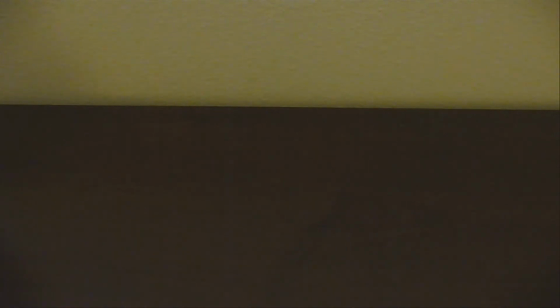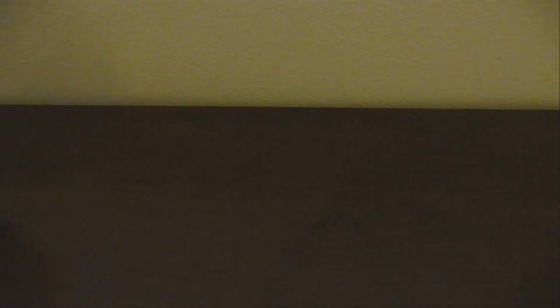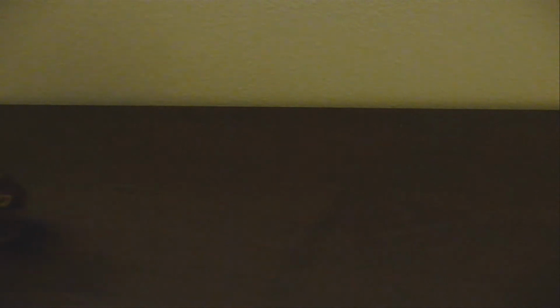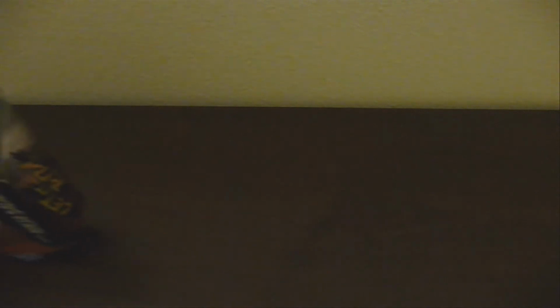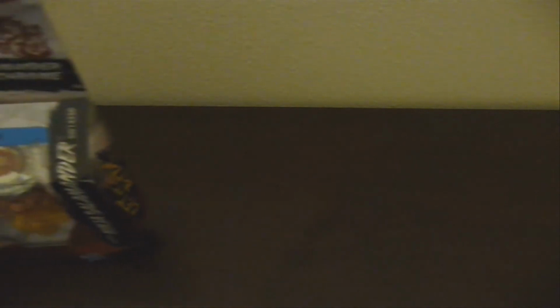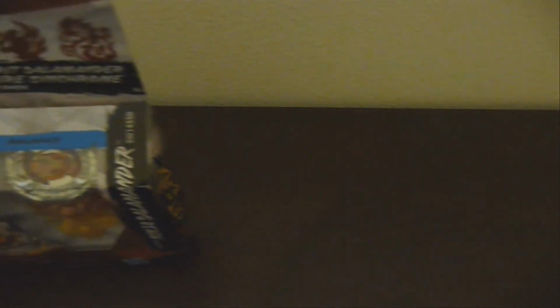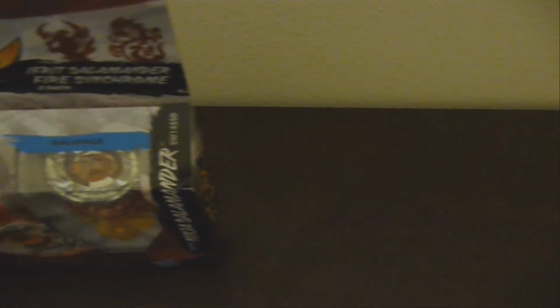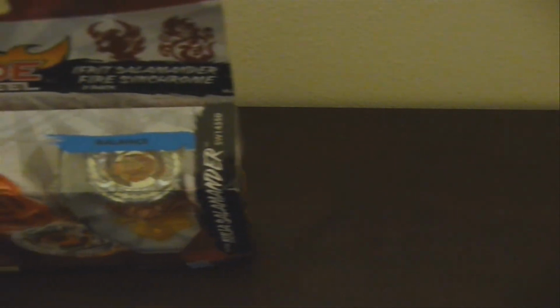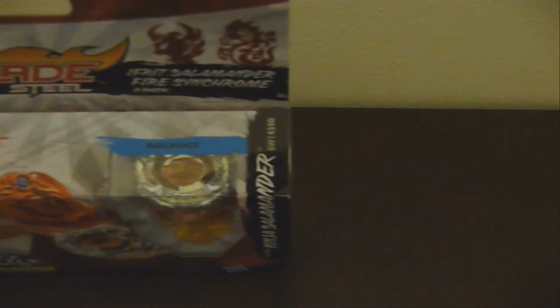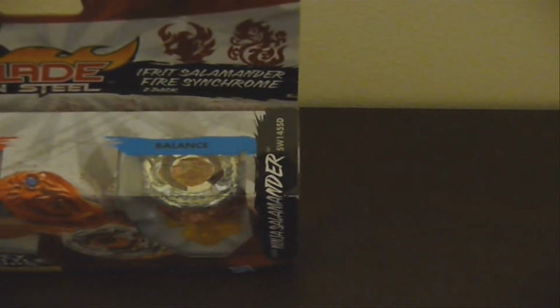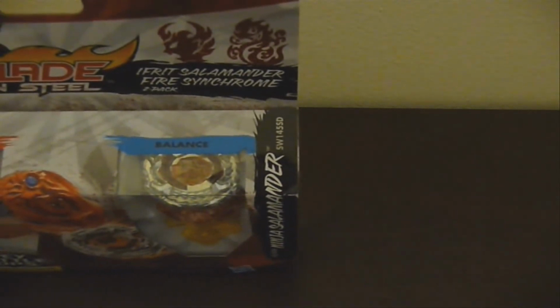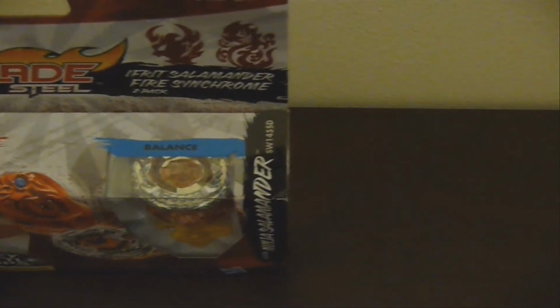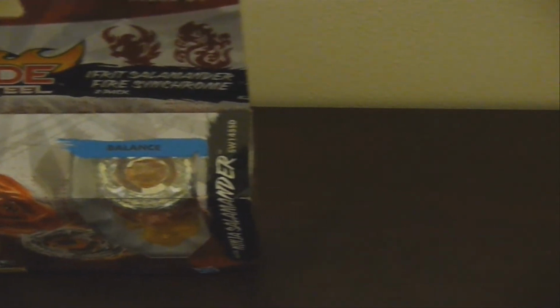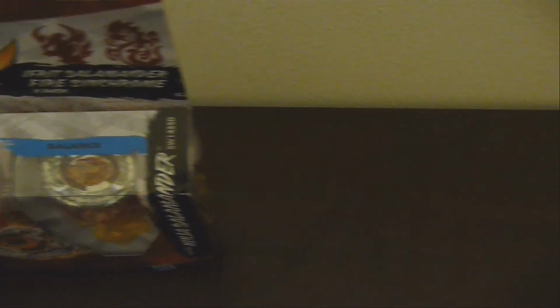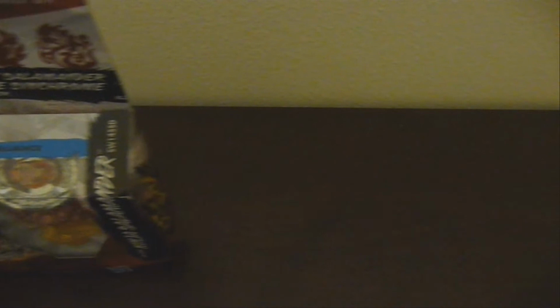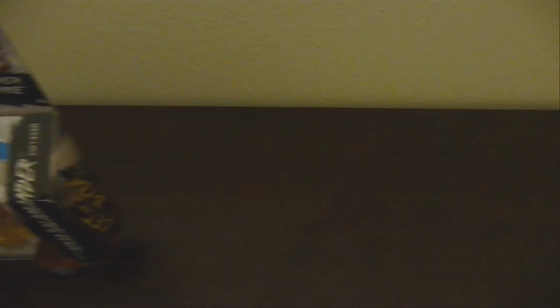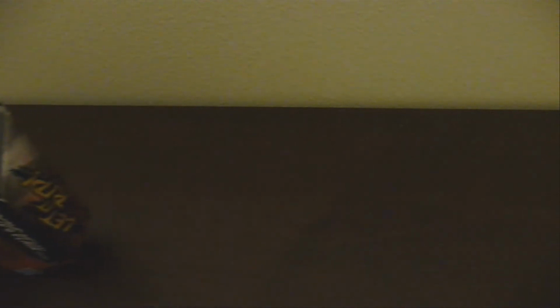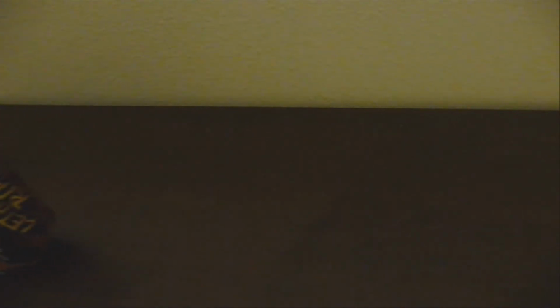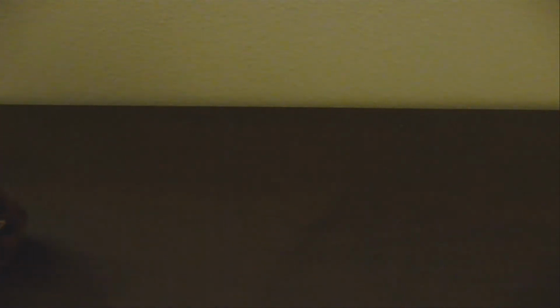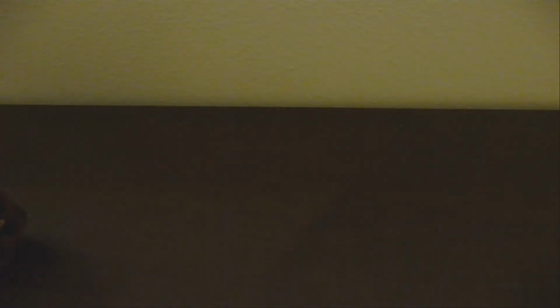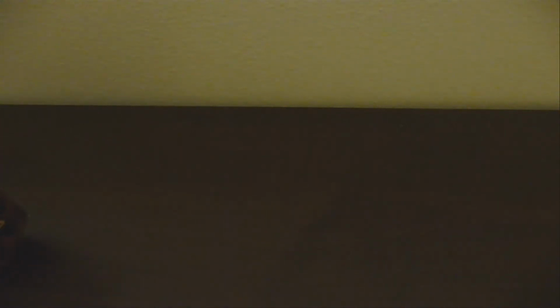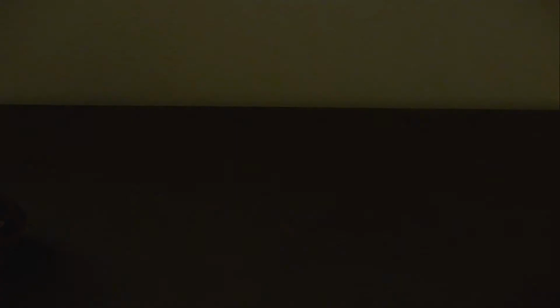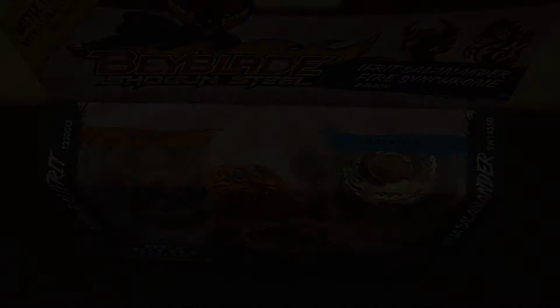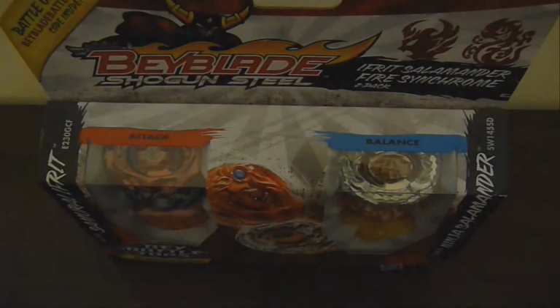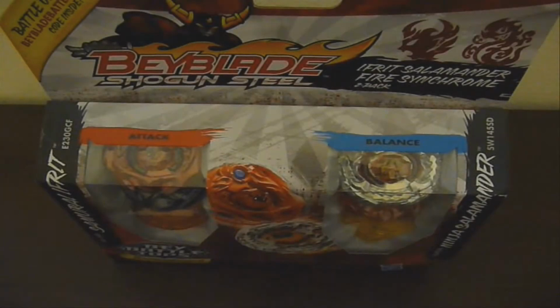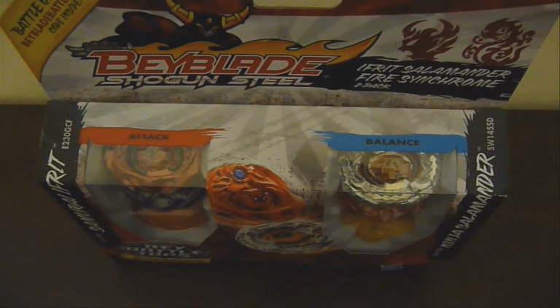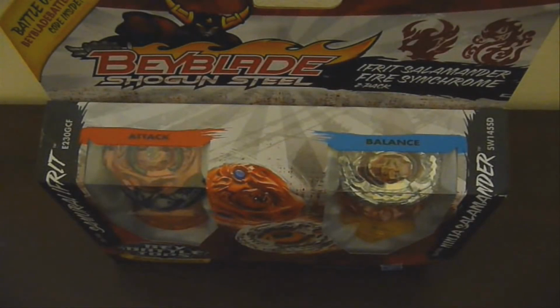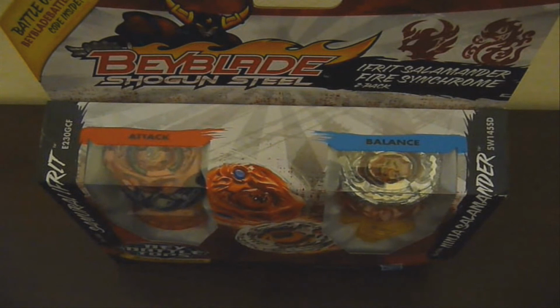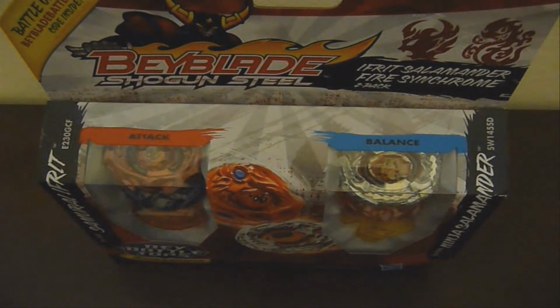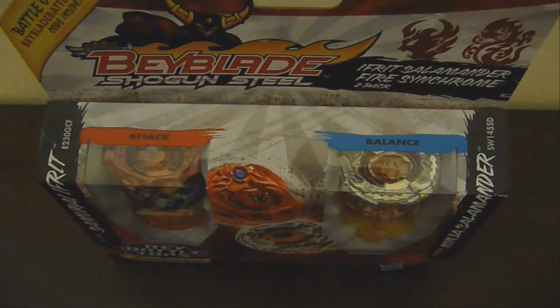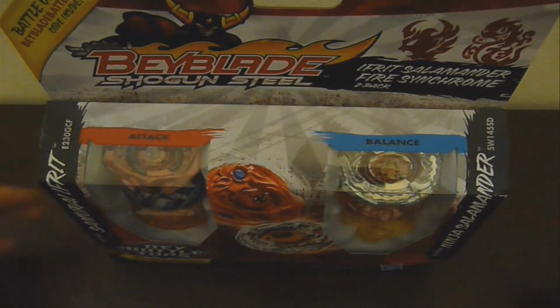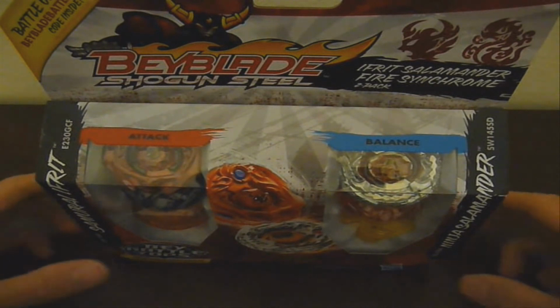Hello everyone, PivotNoobXD here, and today I will bring you an unboxing of the Beyblade Shogun Steel Eifrit Salamander Fire Synchrome 2-Pack. Alrighty then, let's get started.